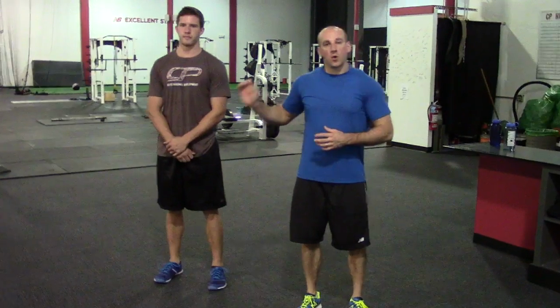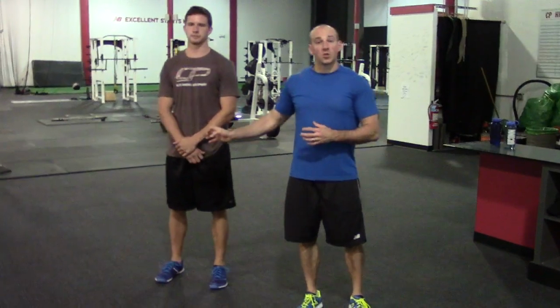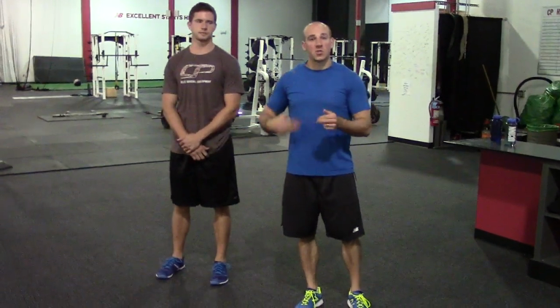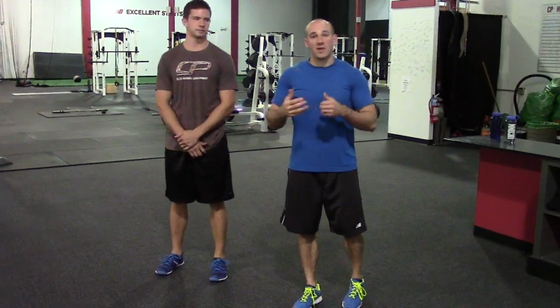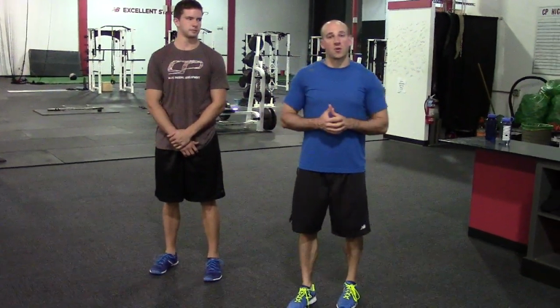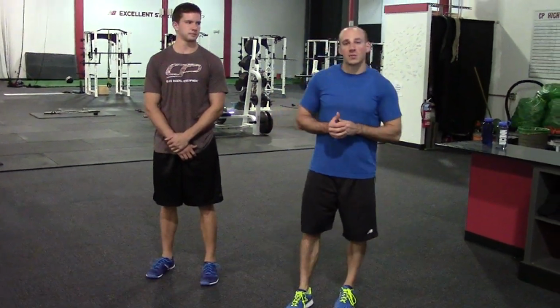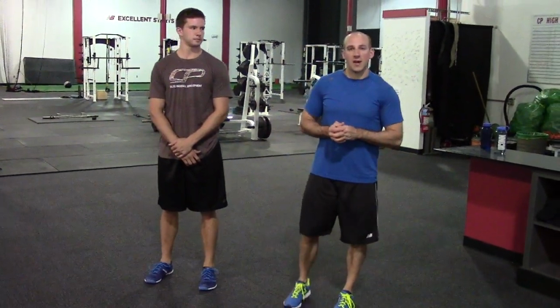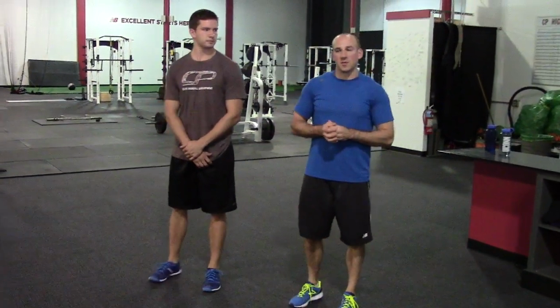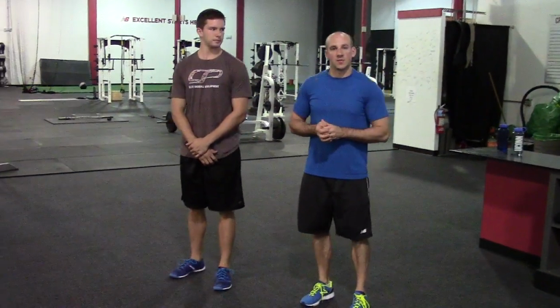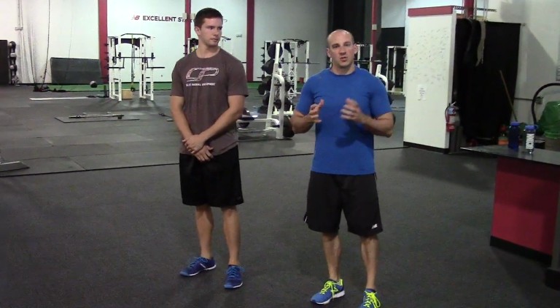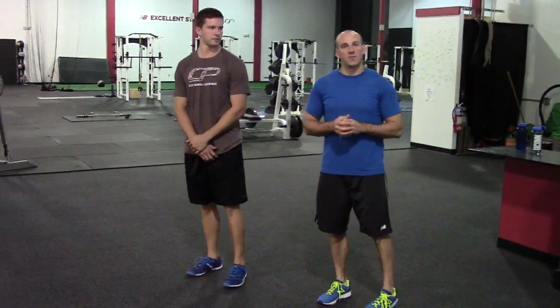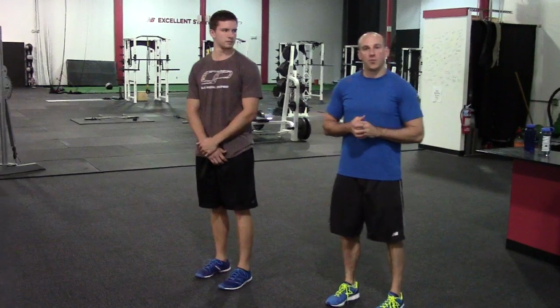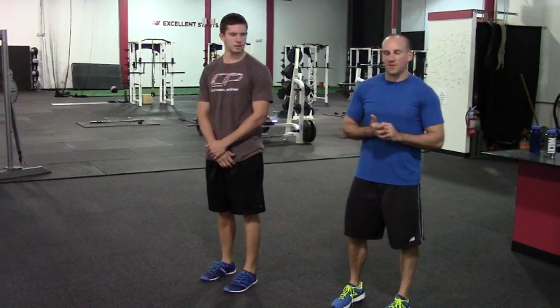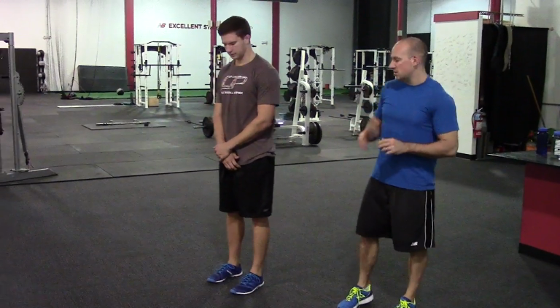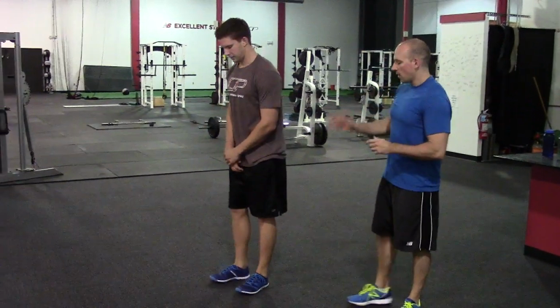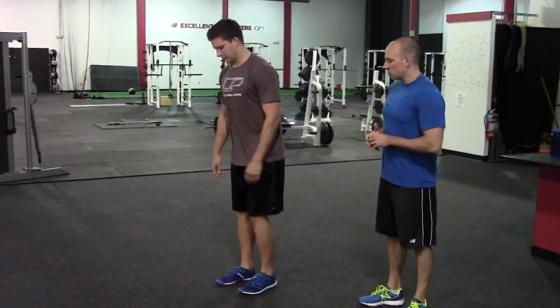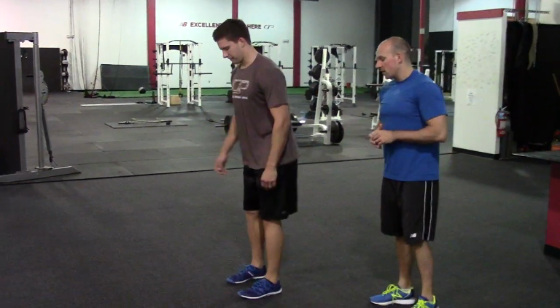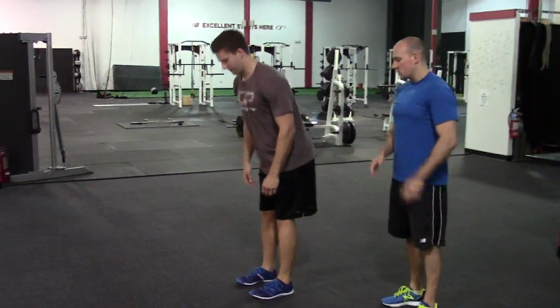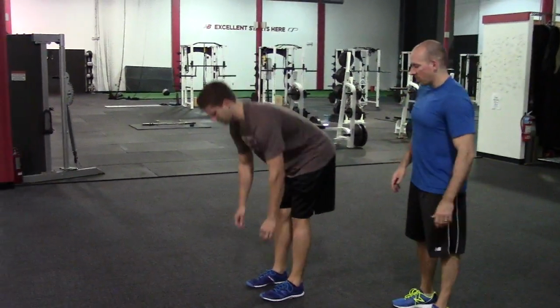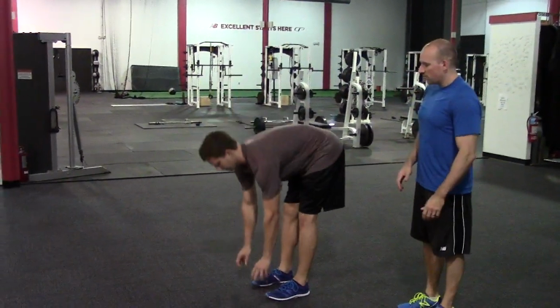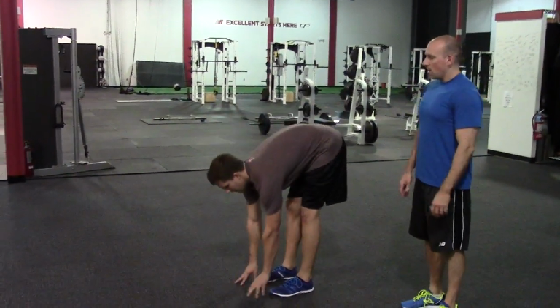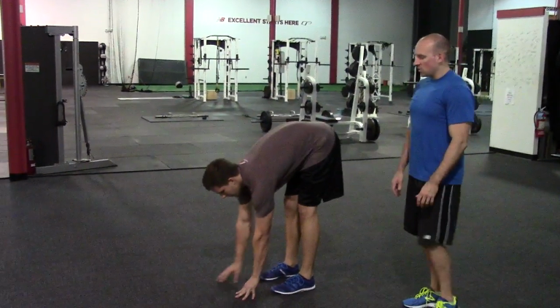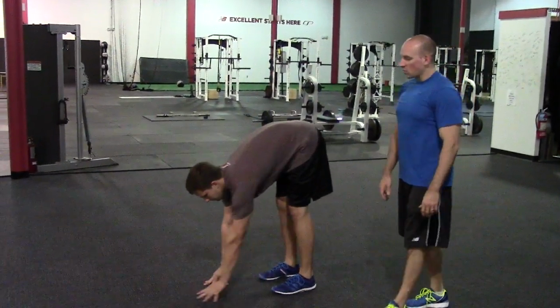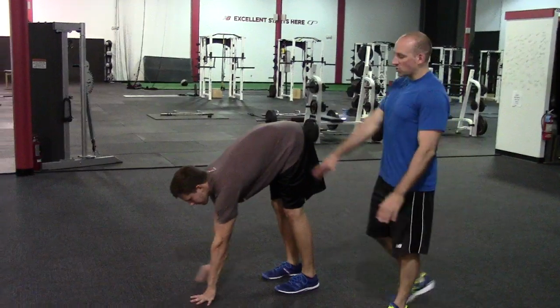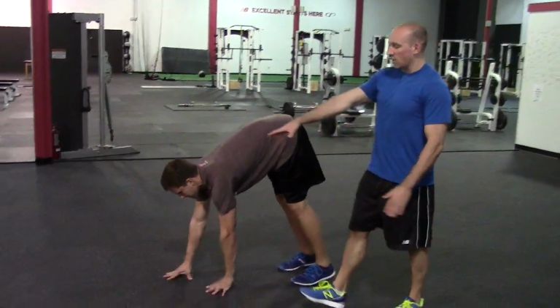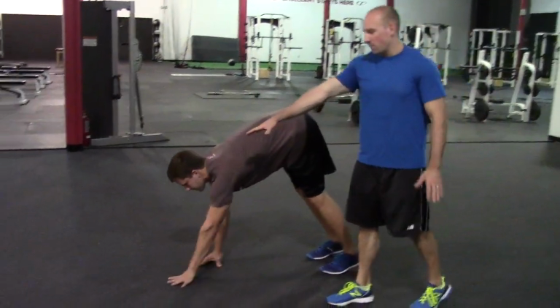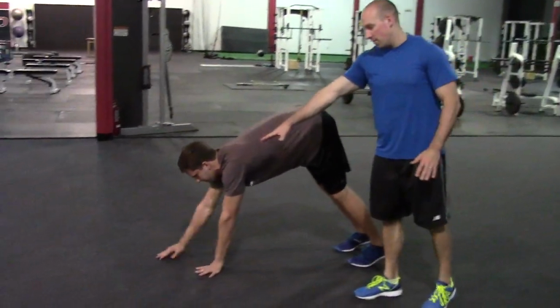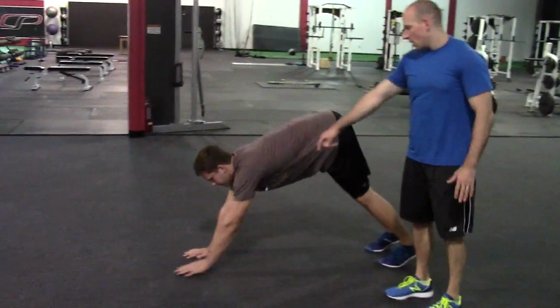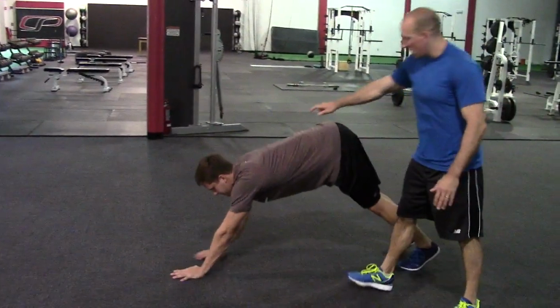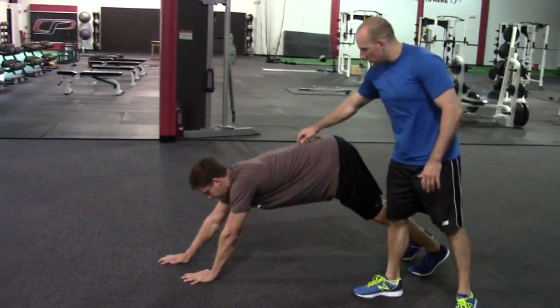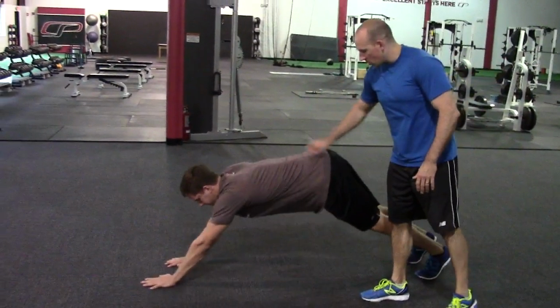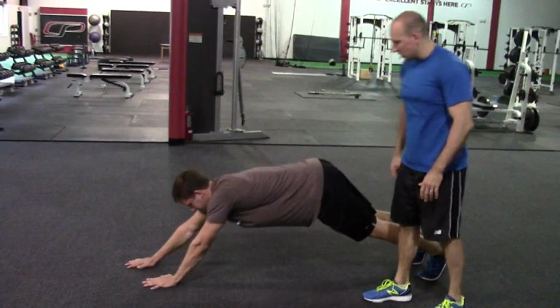We're going to do an inchworm, just as kind of an anterior core exercise to build on some of the bridging stuff you've done in previous phases. Keeper is just going to walk his hands right out in front of him, and as he works his way out, those arms are going to get way out in front of him, but he's not going to lose that core position.